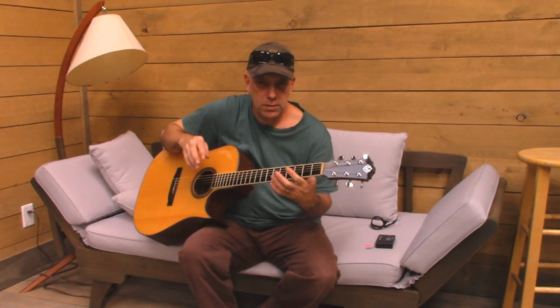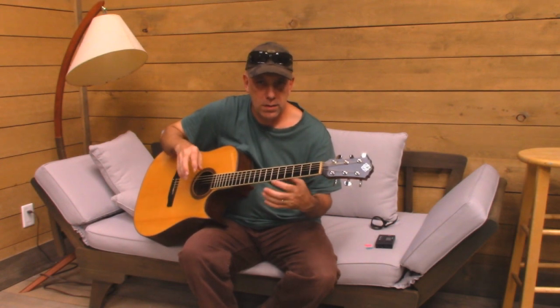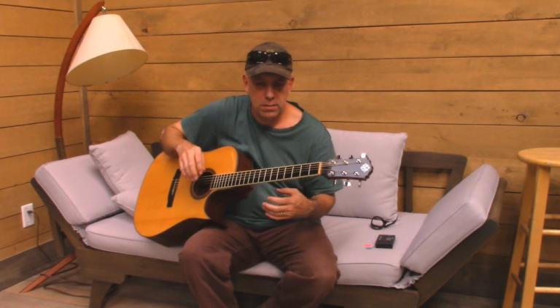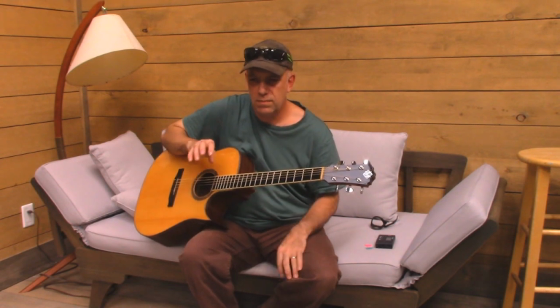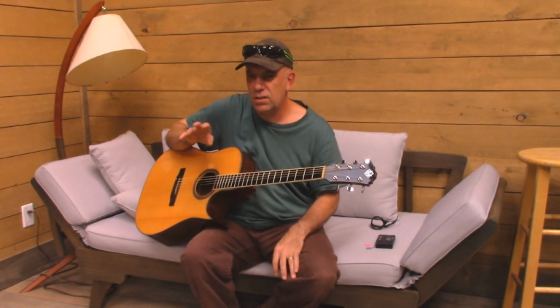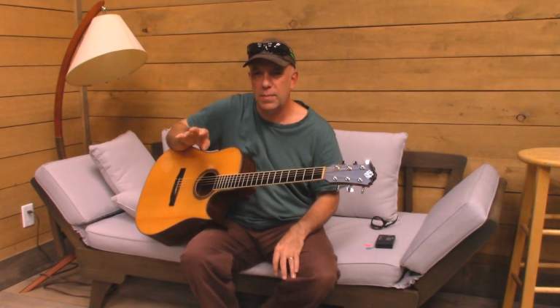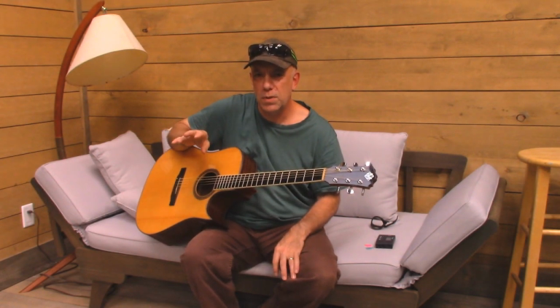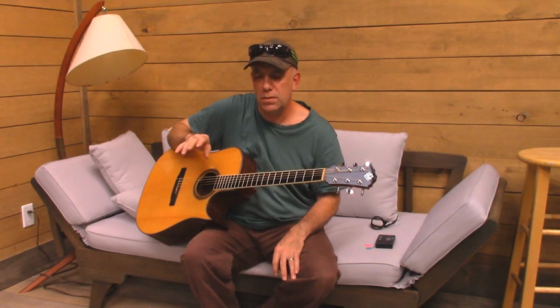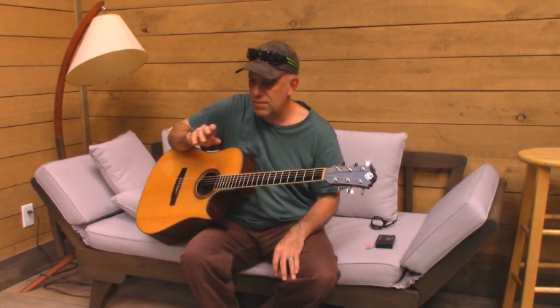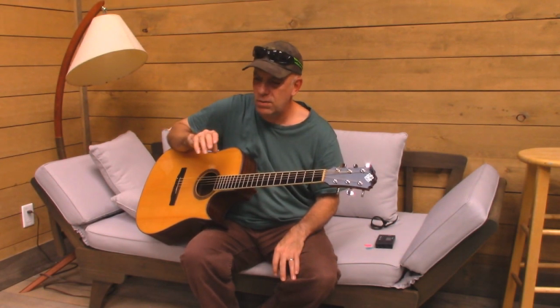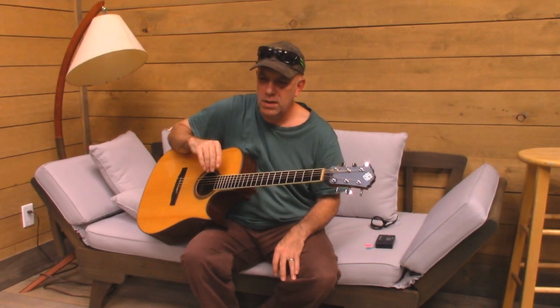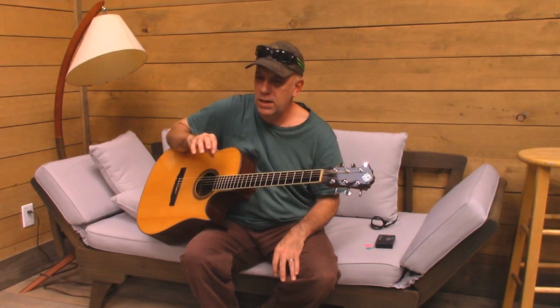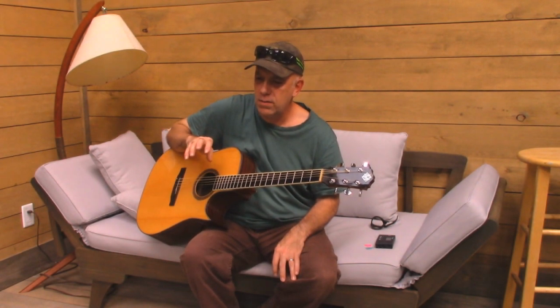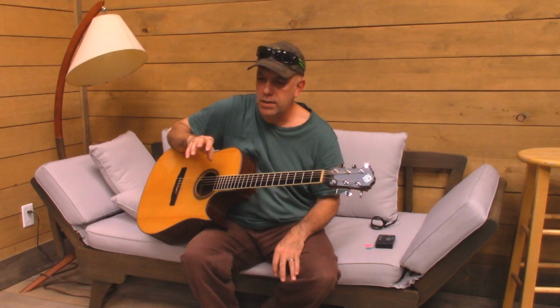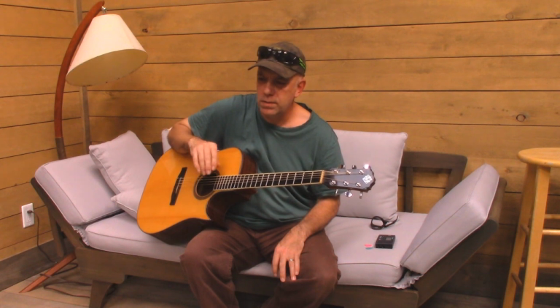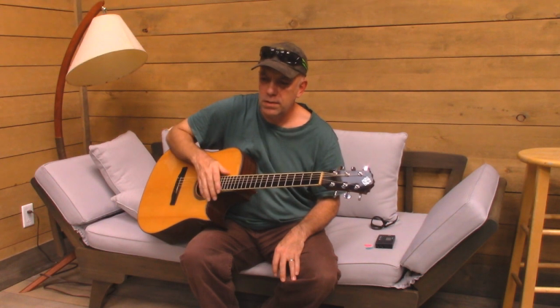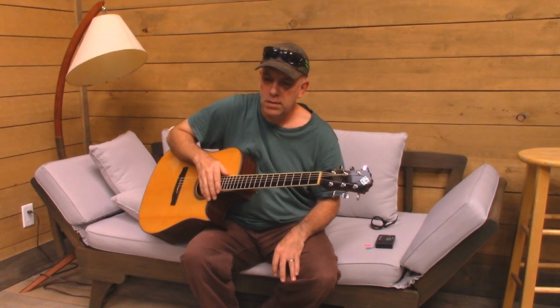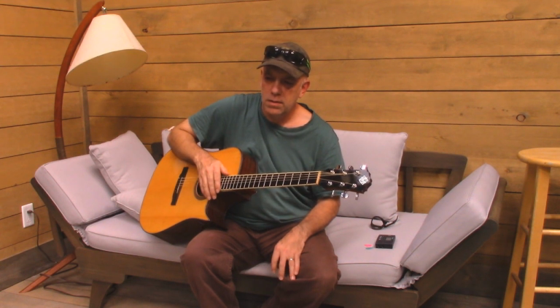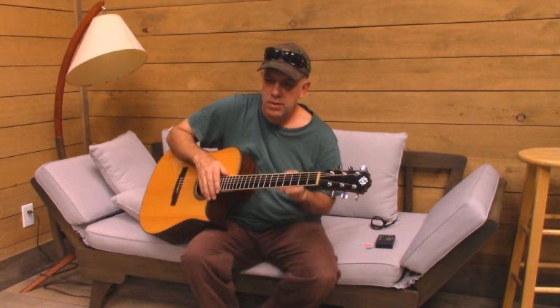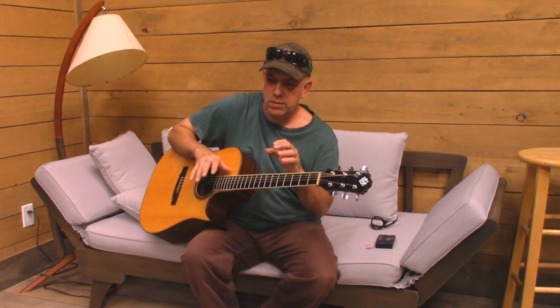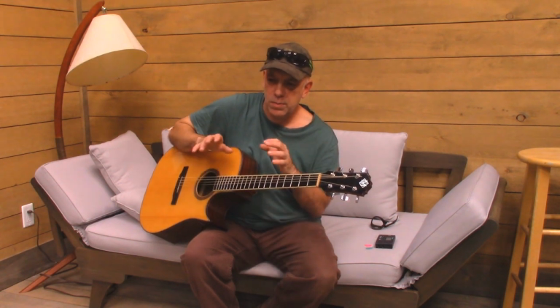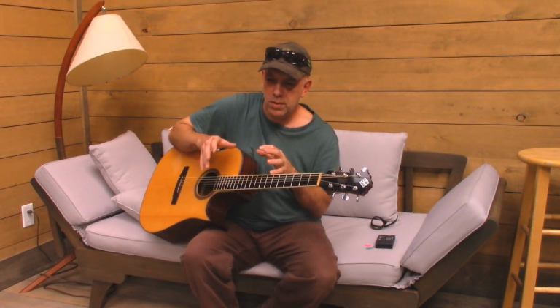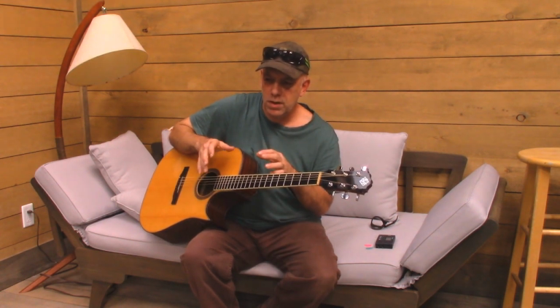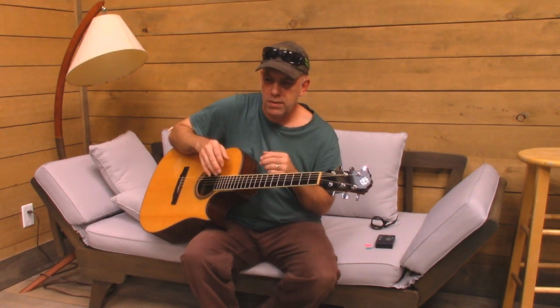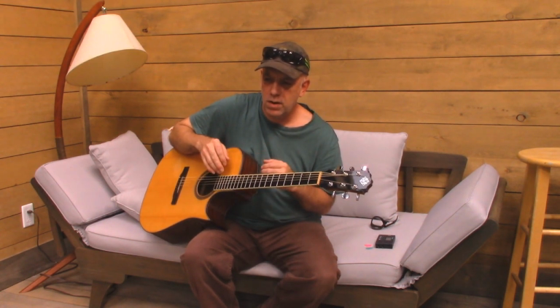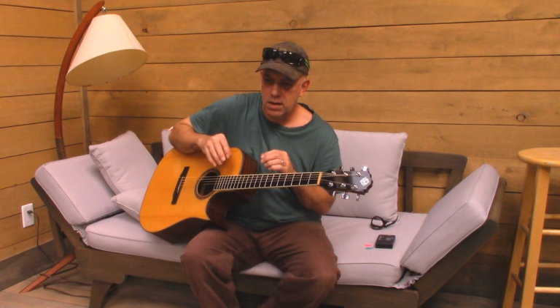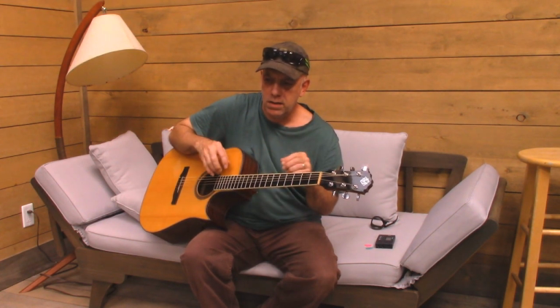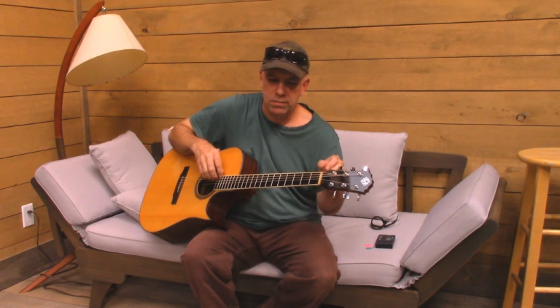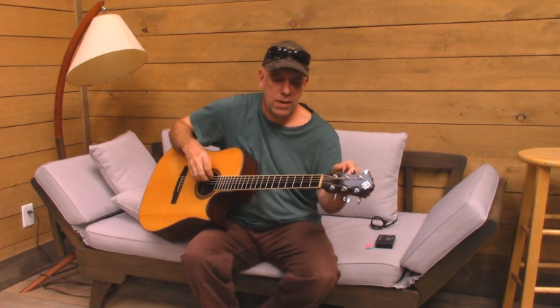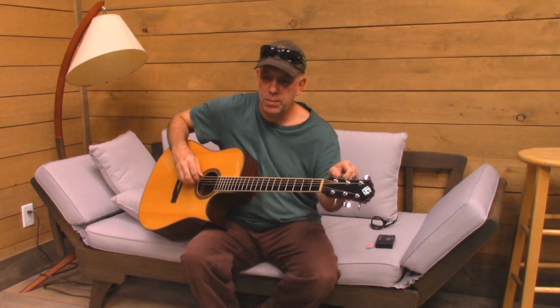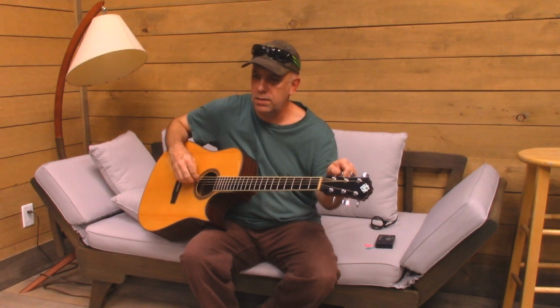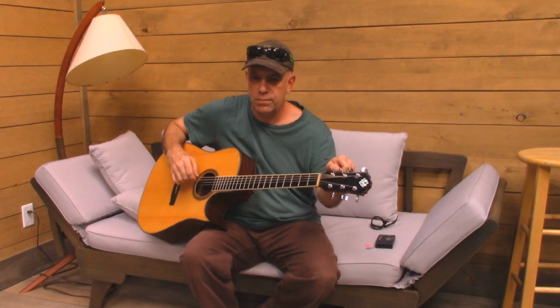I like to write a little bit of my own music. I don't have a lot. Some of the songs that I've got — I have to admit I've...